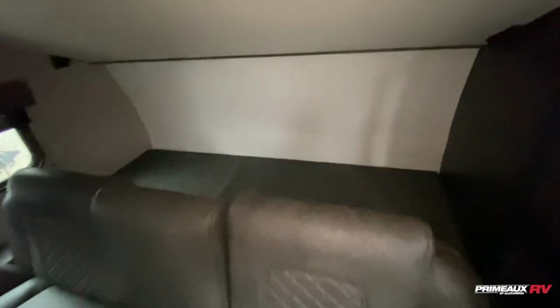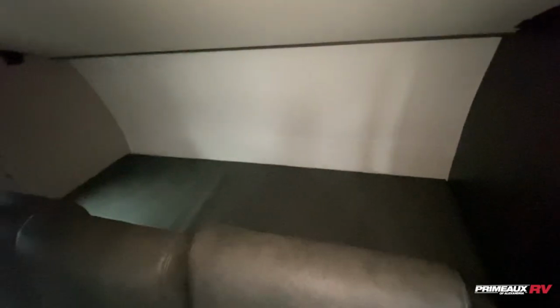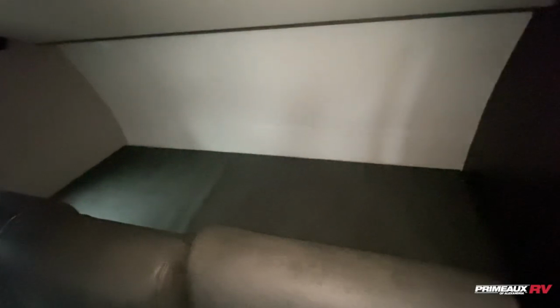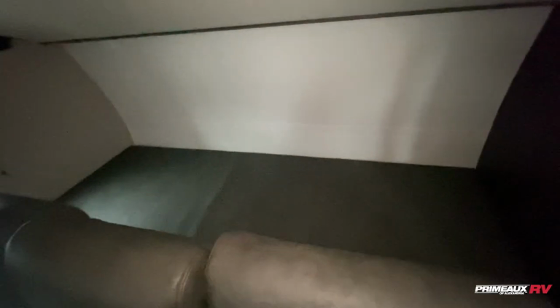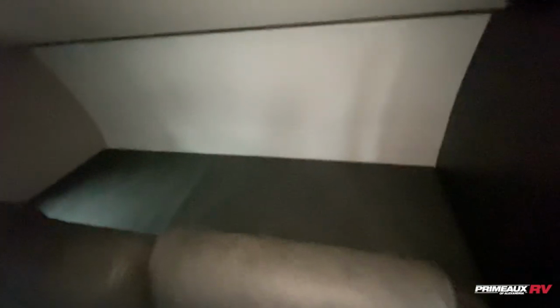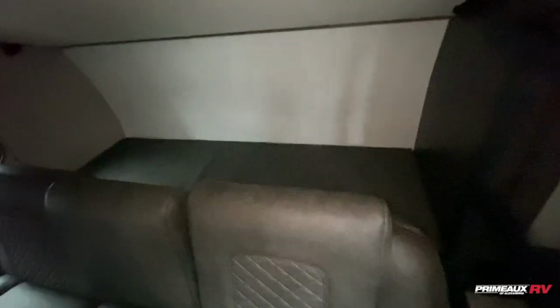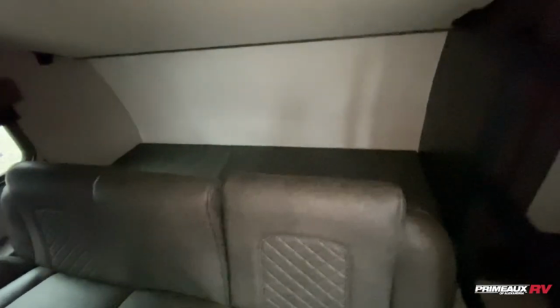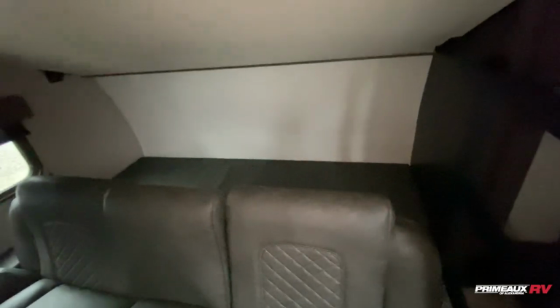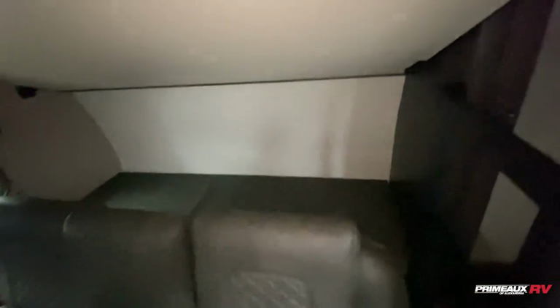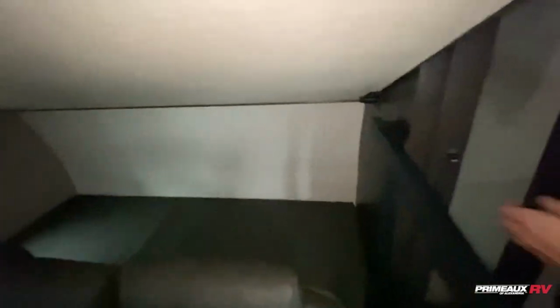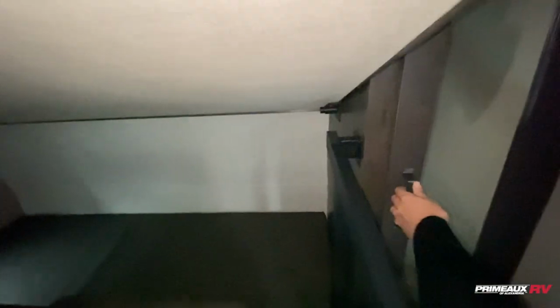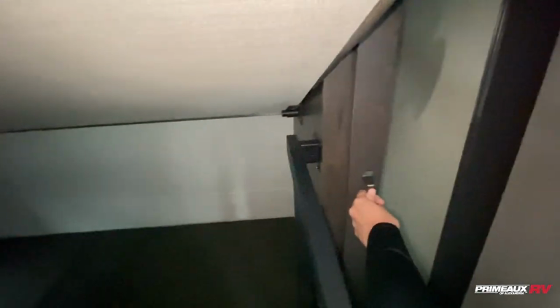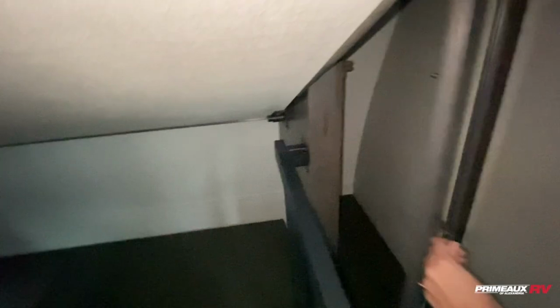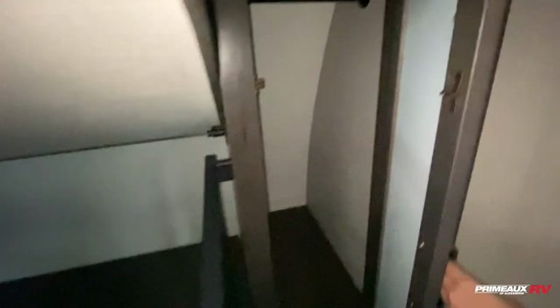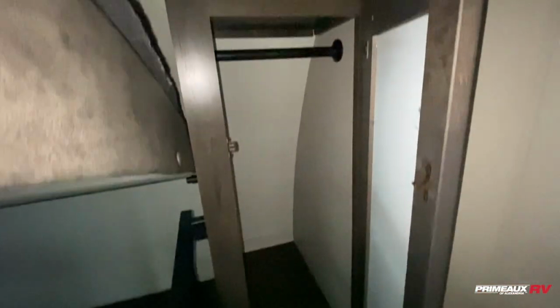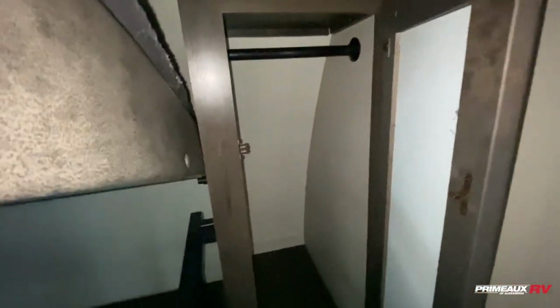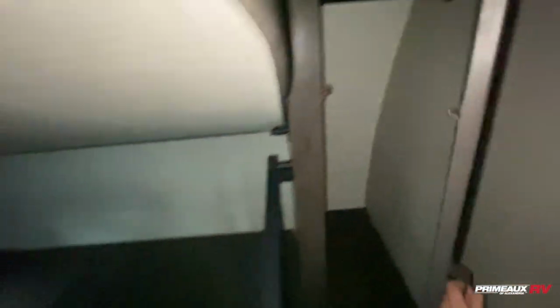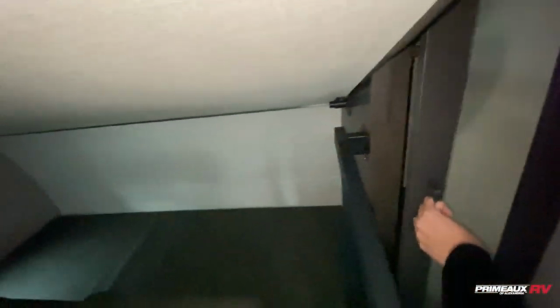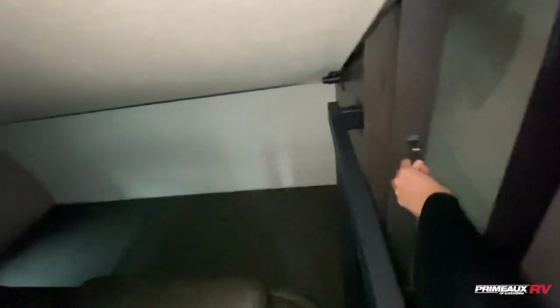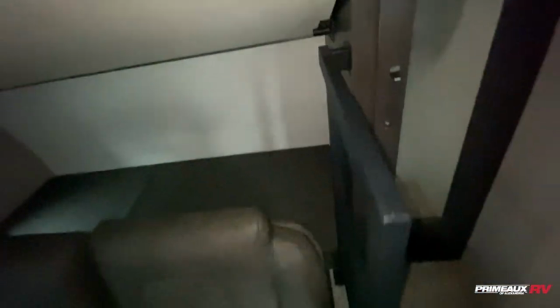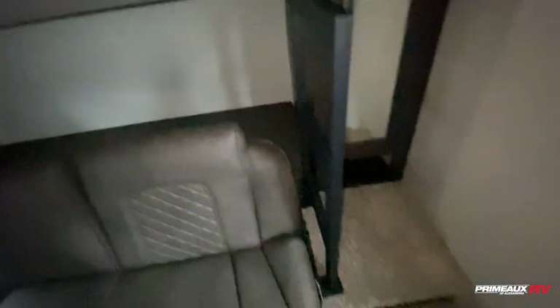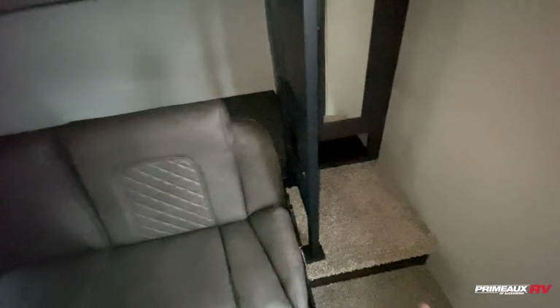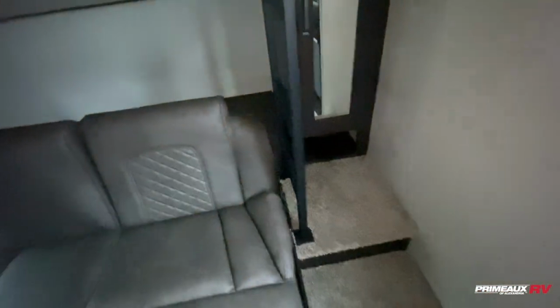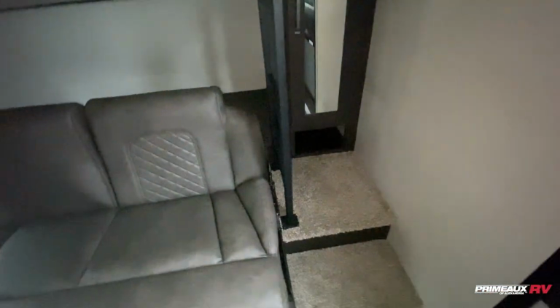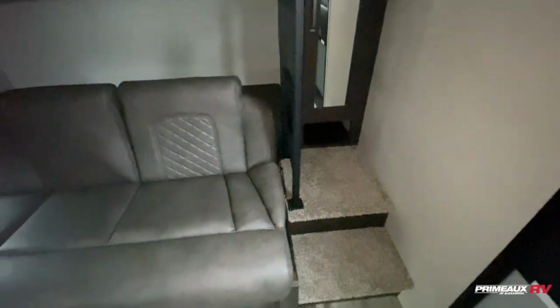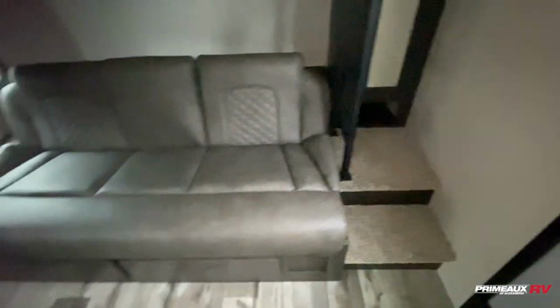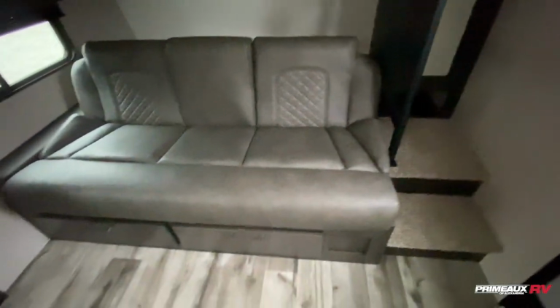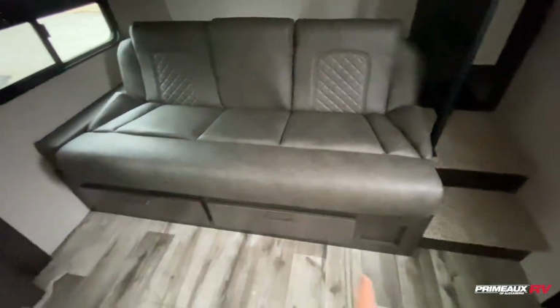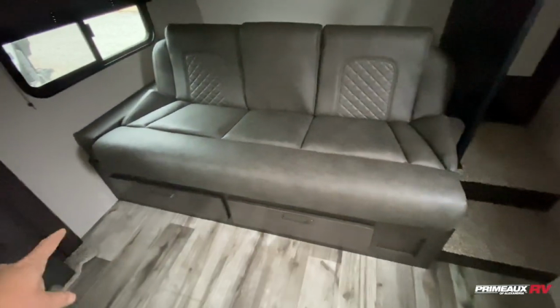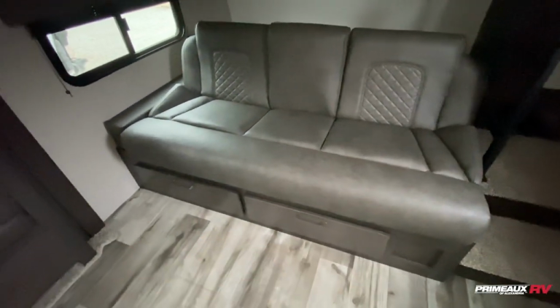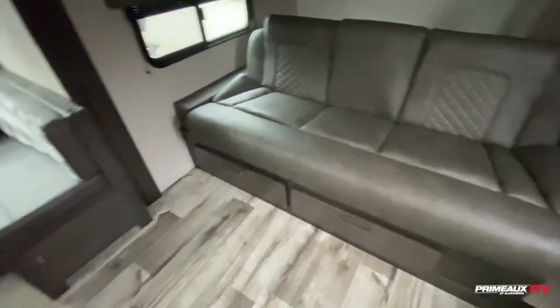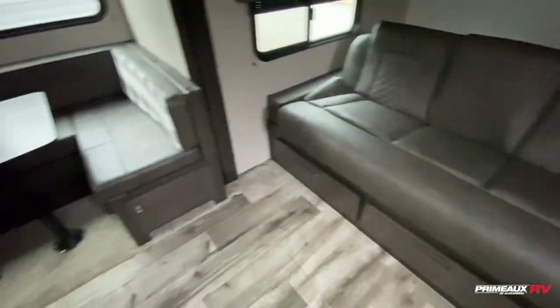Right behind here you can also utilize this for extra storage. You will have a bit of hanging closet storage on the side, as well as some open storage down below and up top, and drawer storage down there as well.